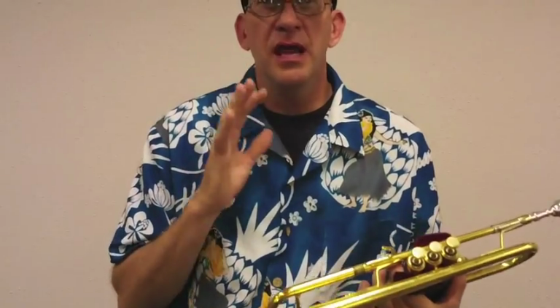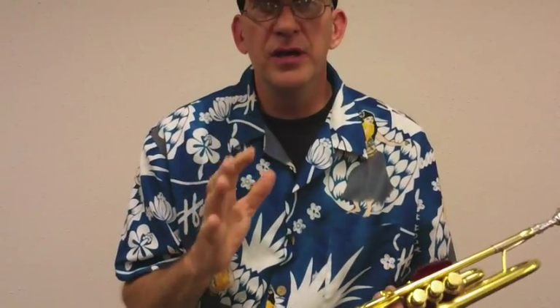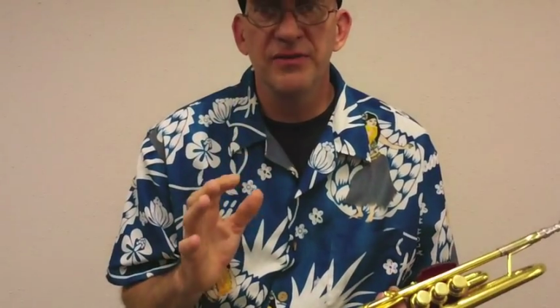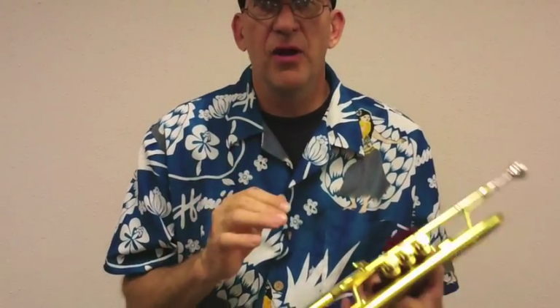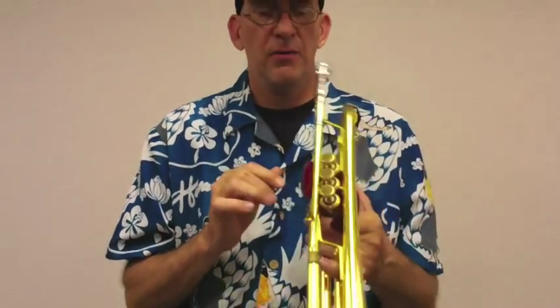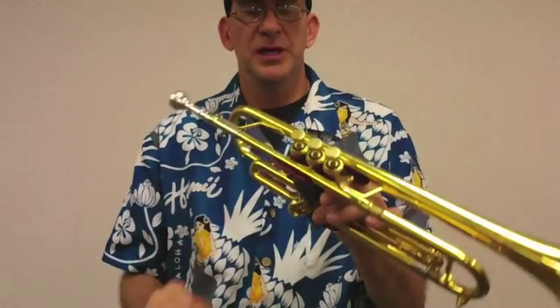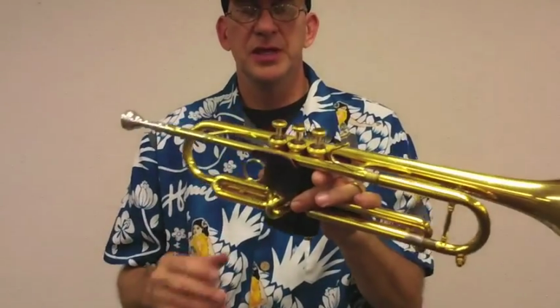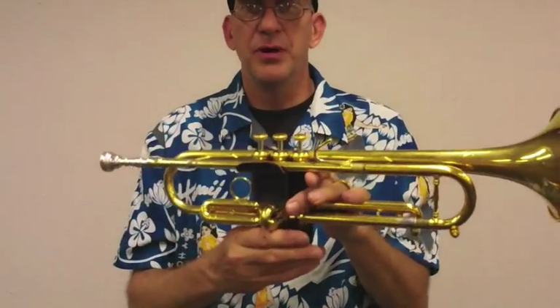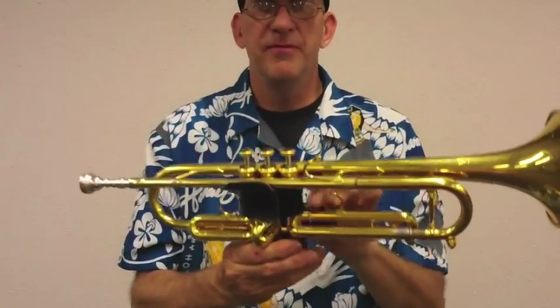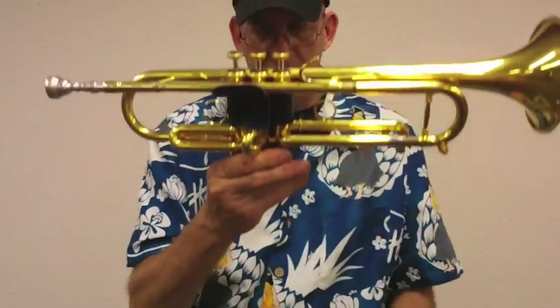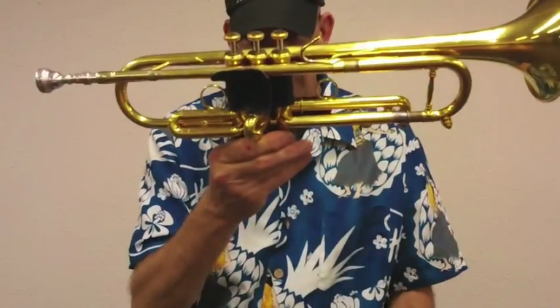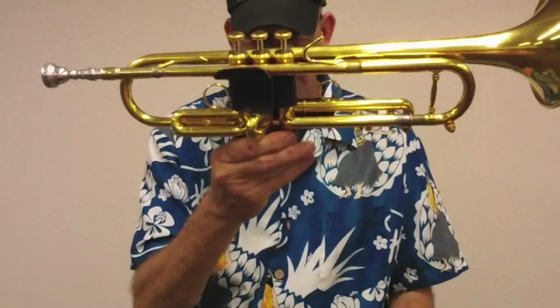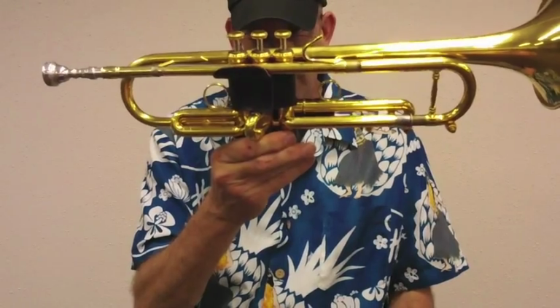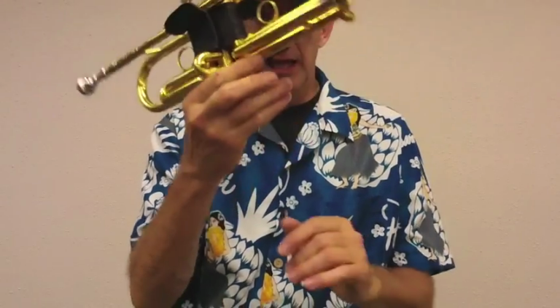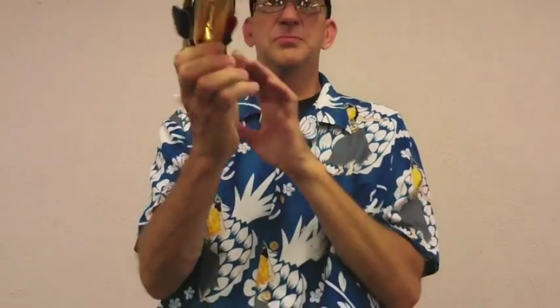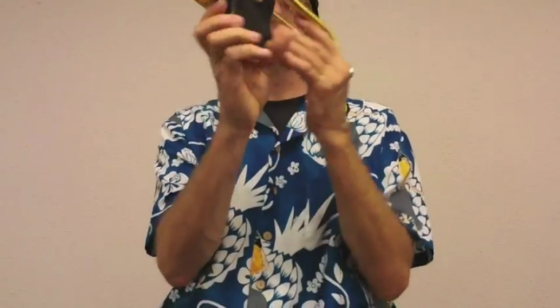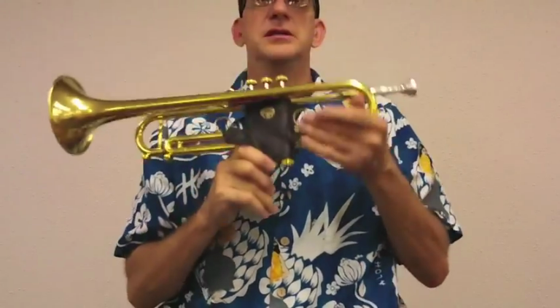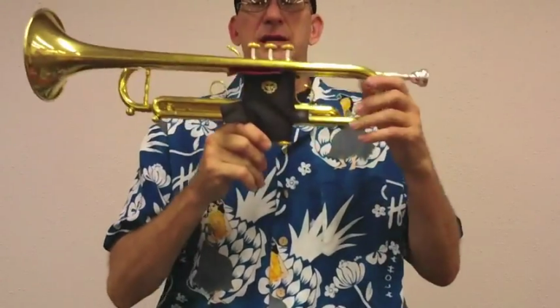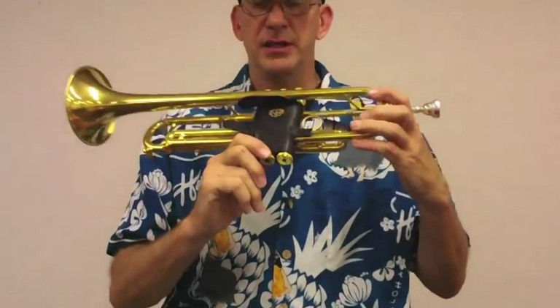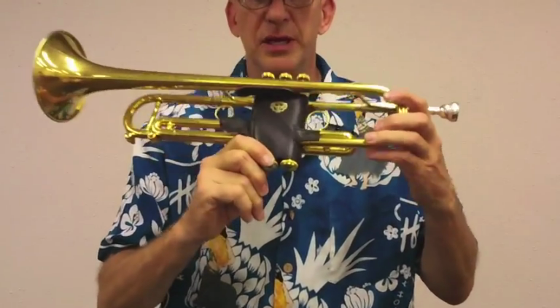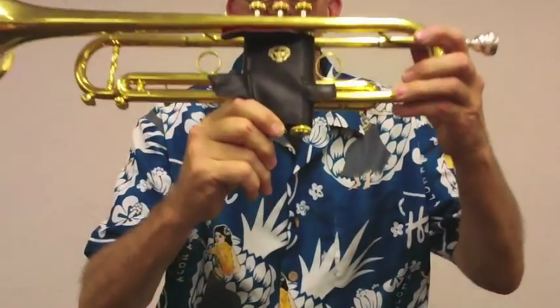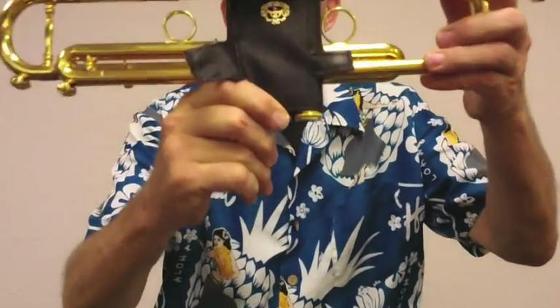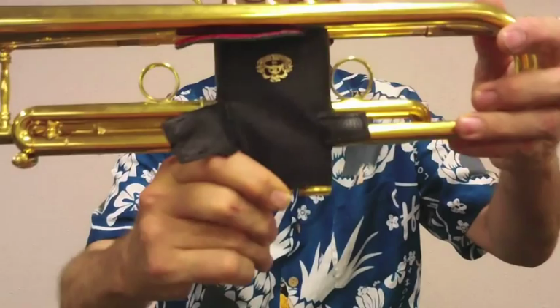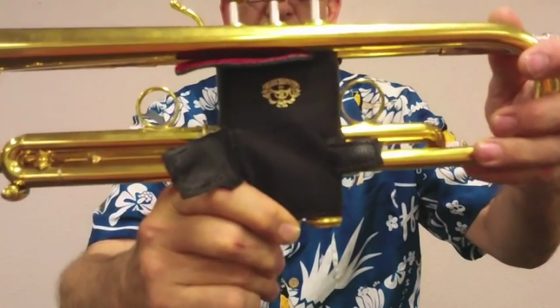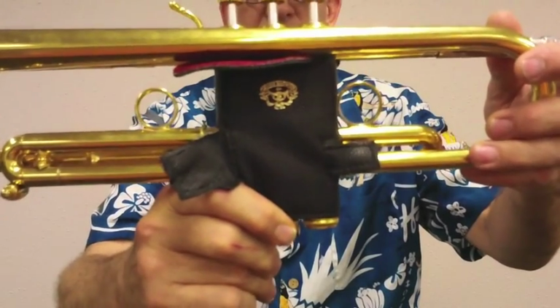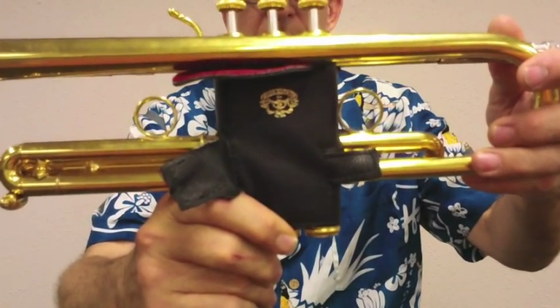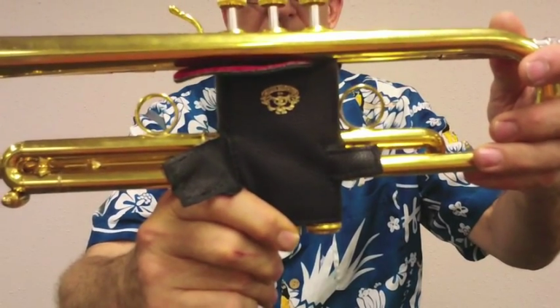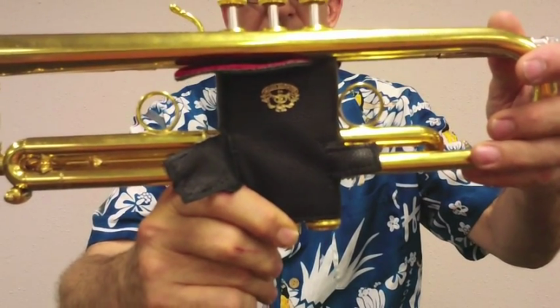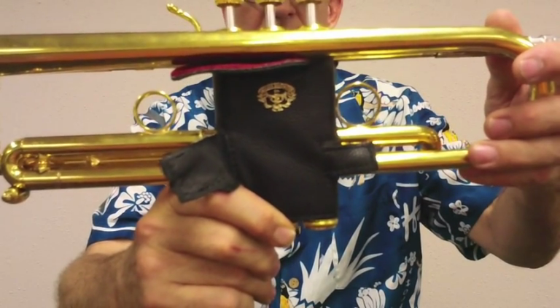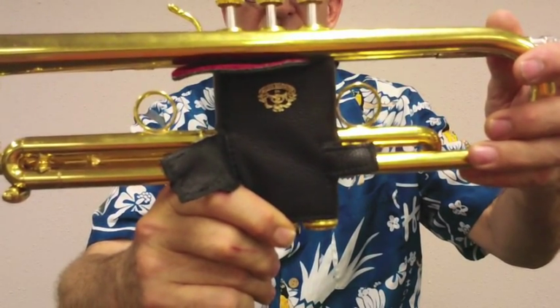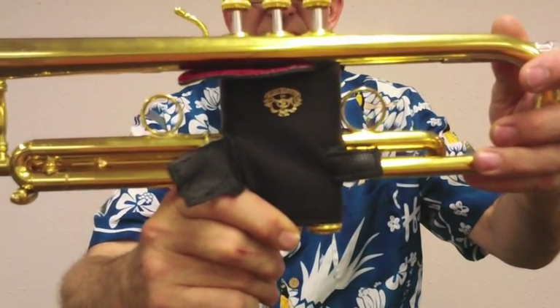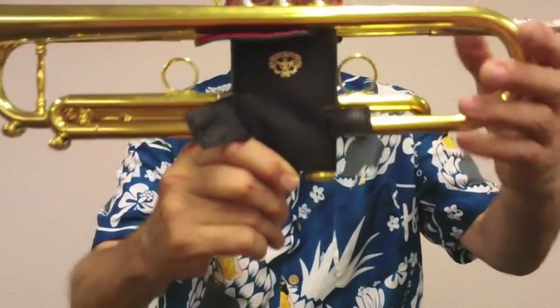If you're going to use a valve guard, my recommendation is get a premium valve guard. This is made by Leather Specialties — you can find them on the web.